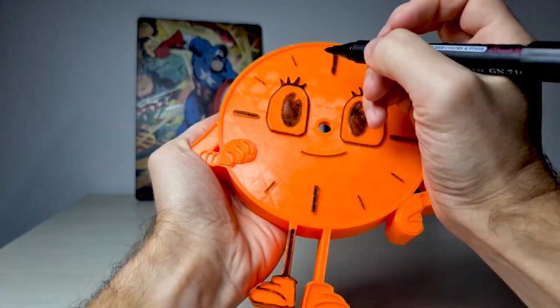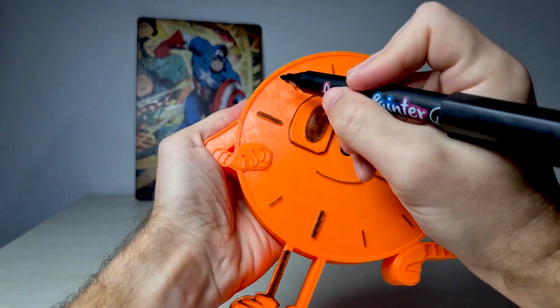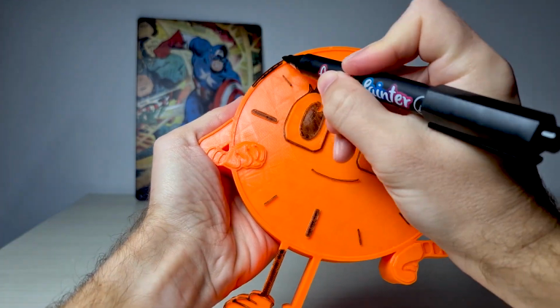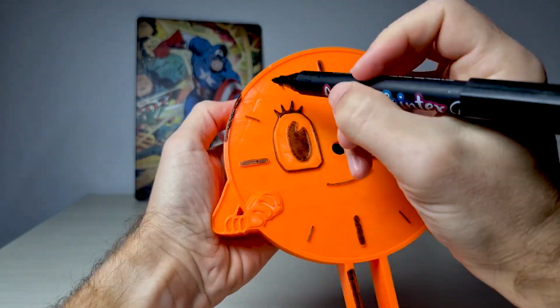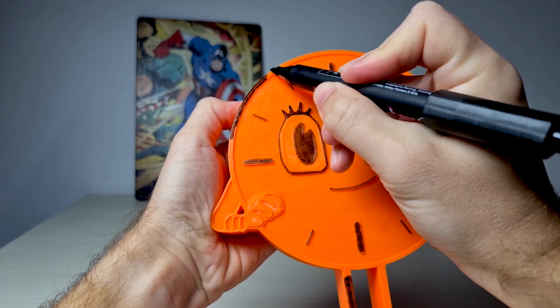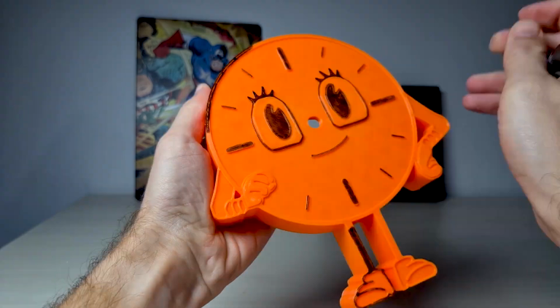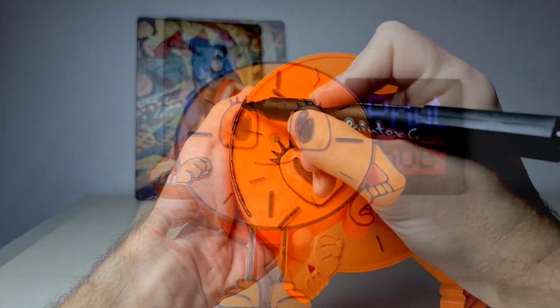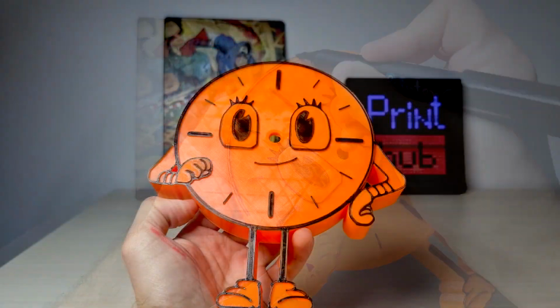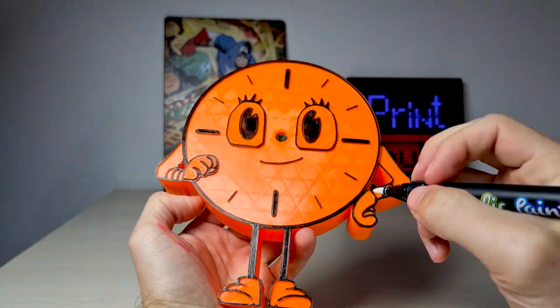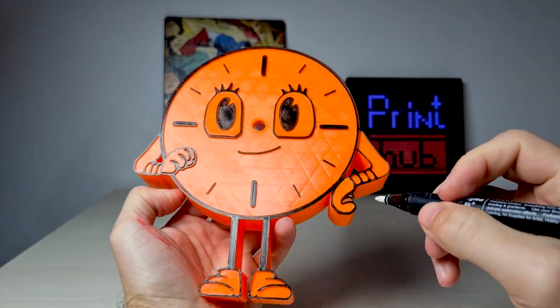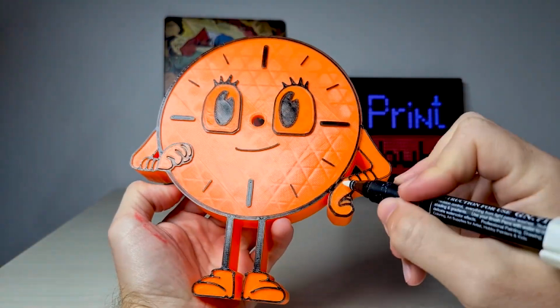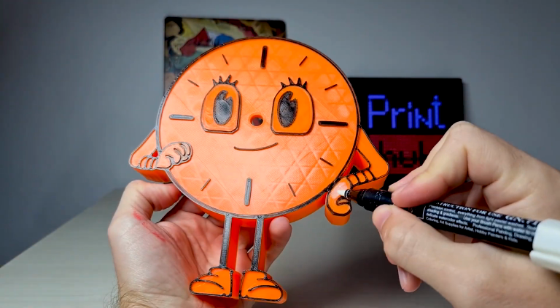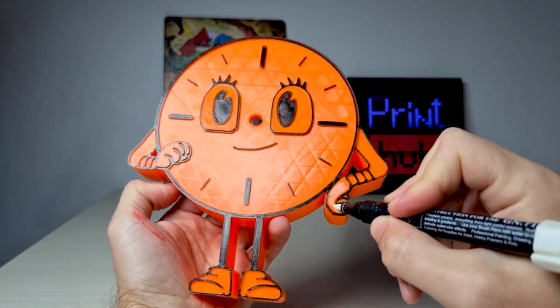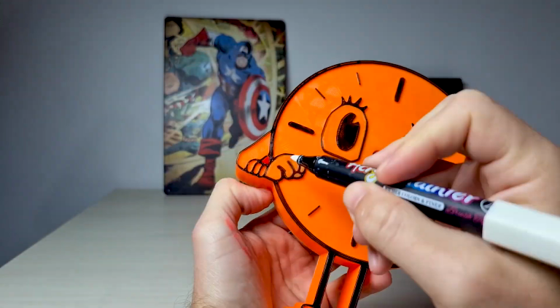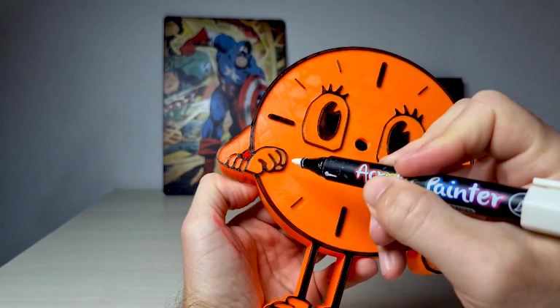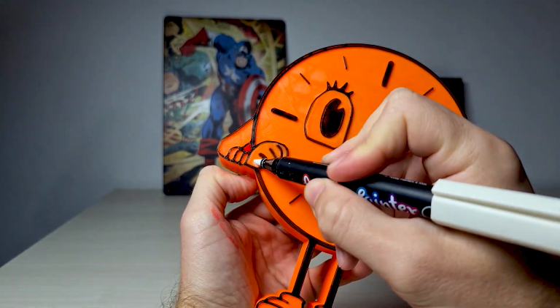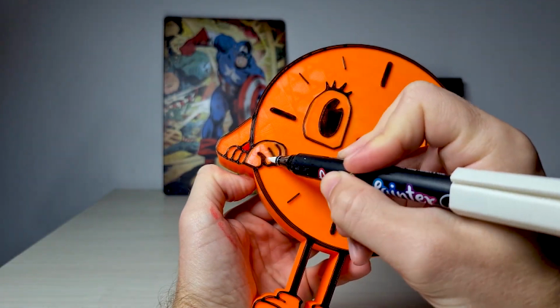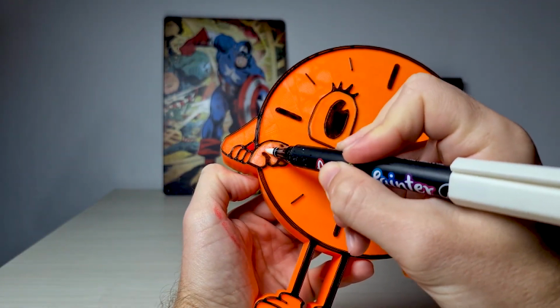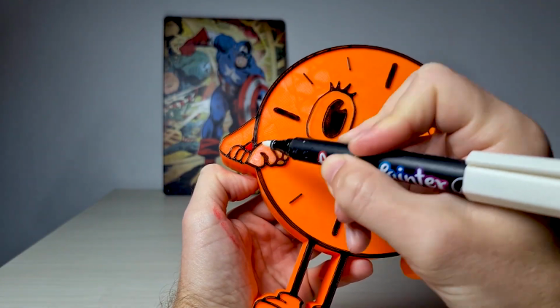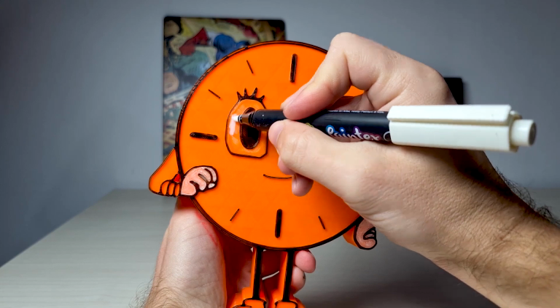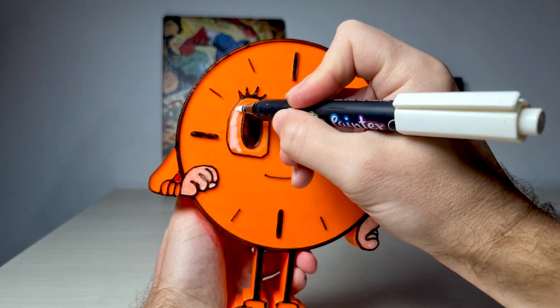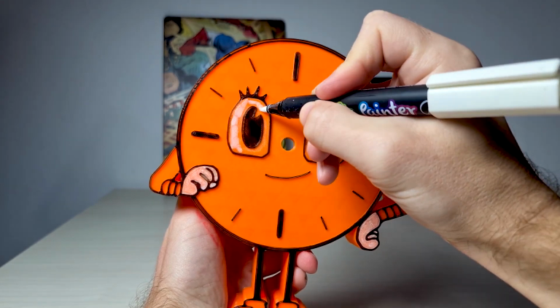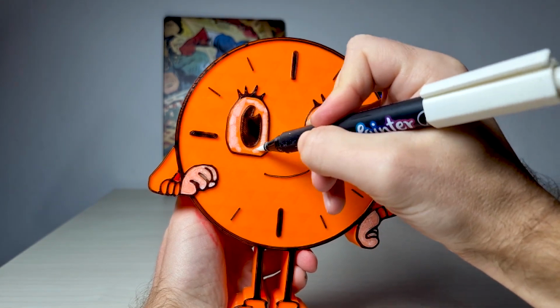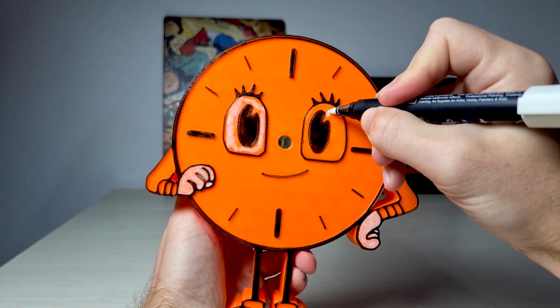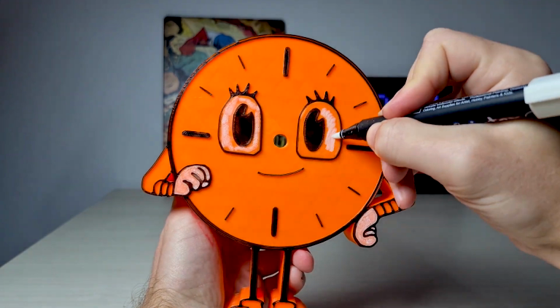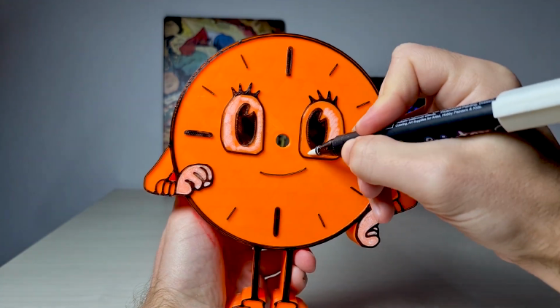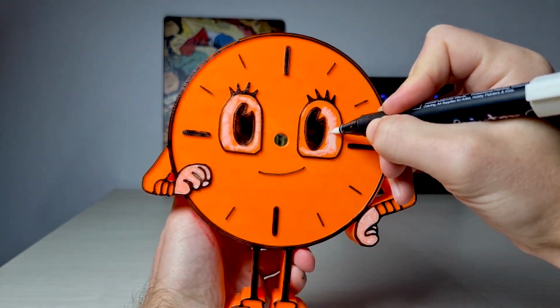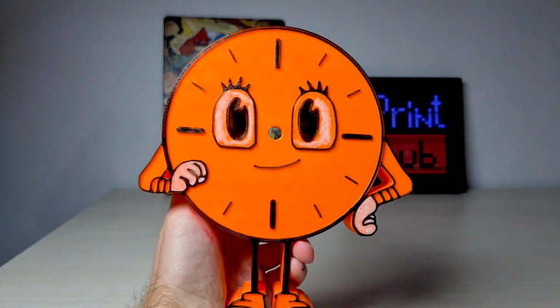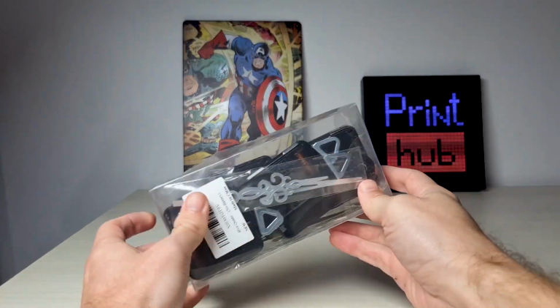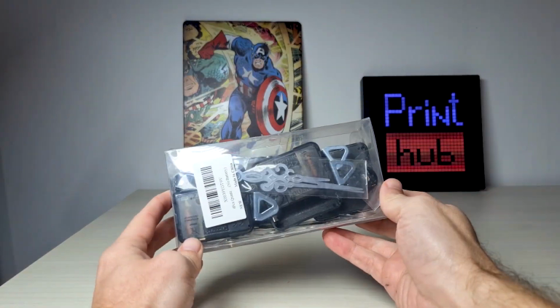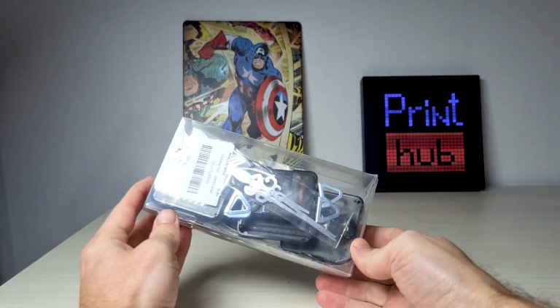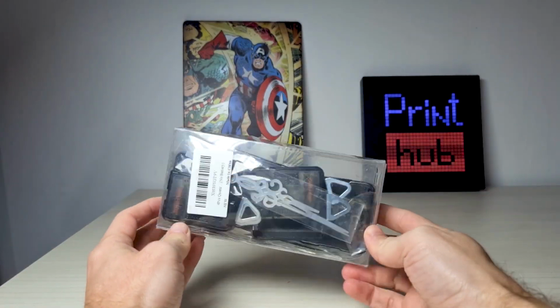I only used black and white markers because Miss Minutes is completely orange, so I just used orange PLA to print it out. I ordered clock mechanisms from Amazon.